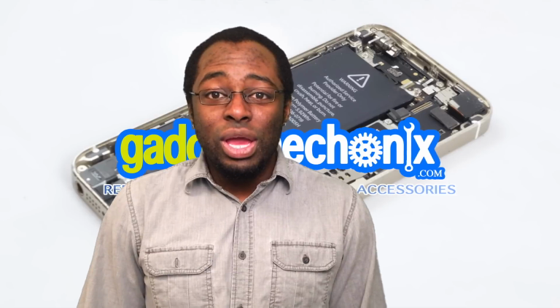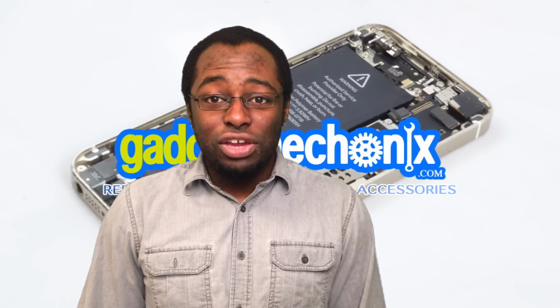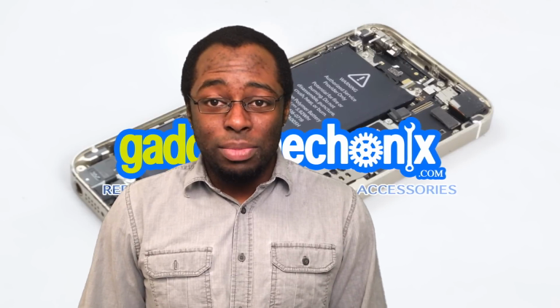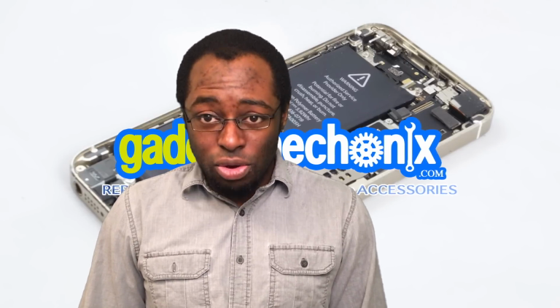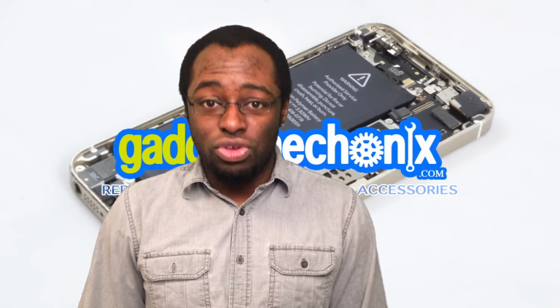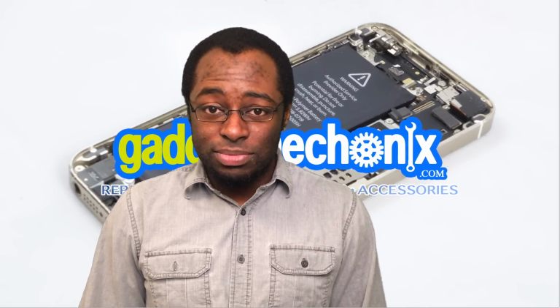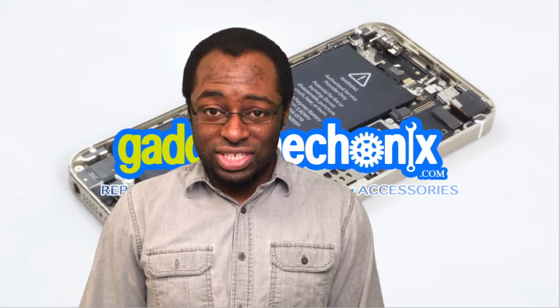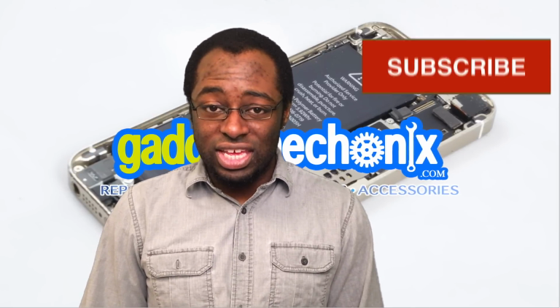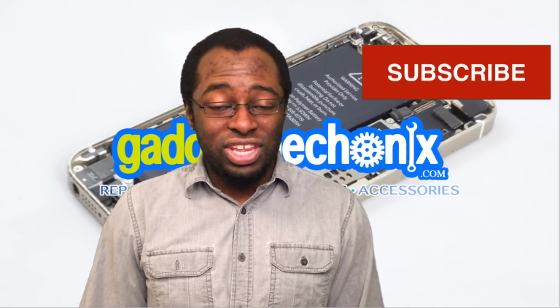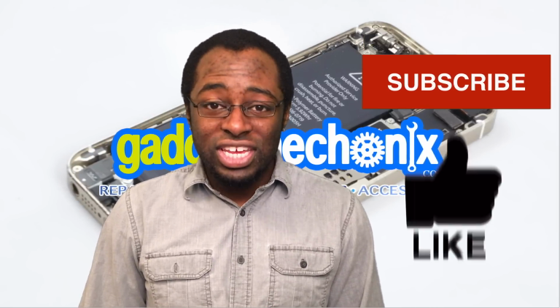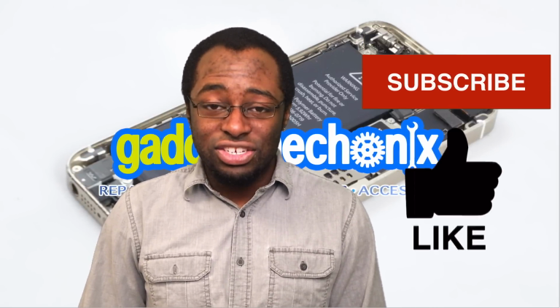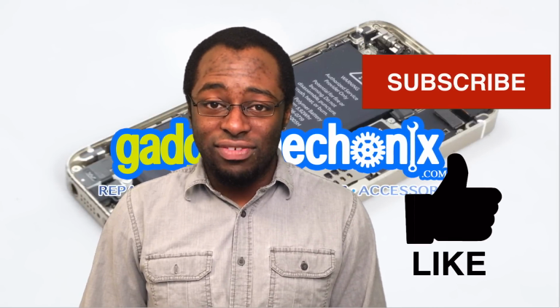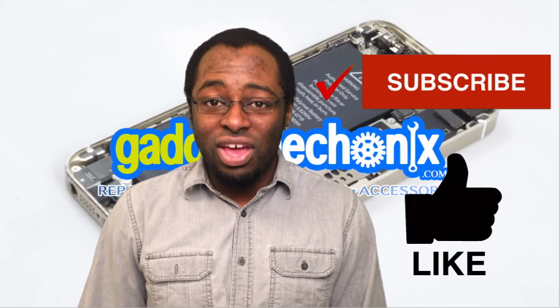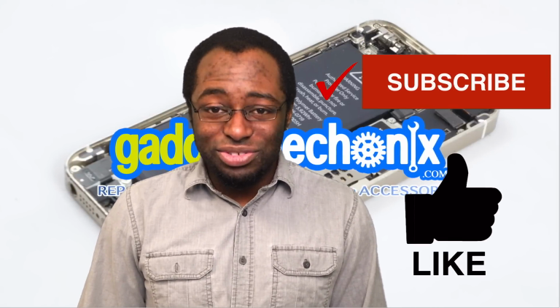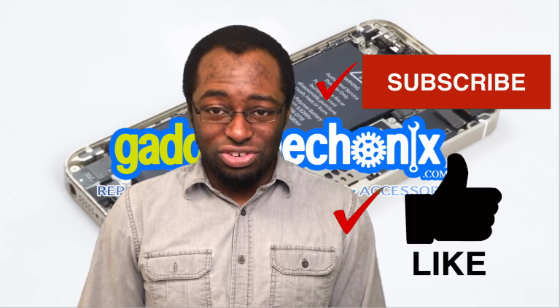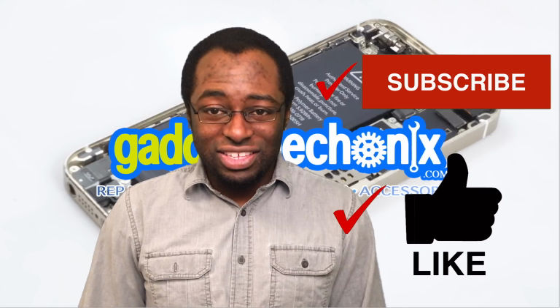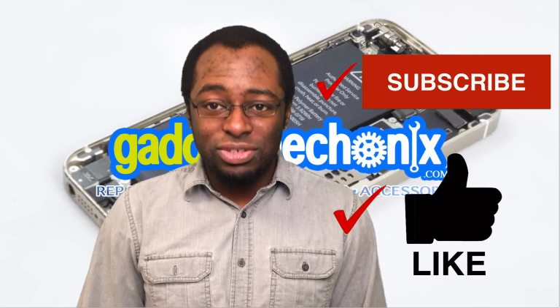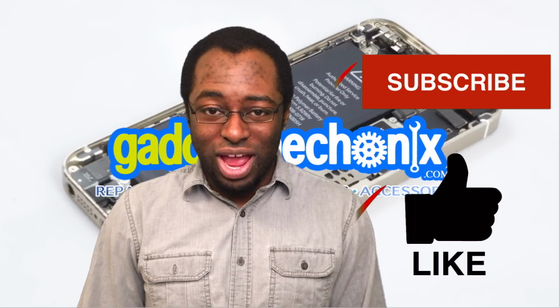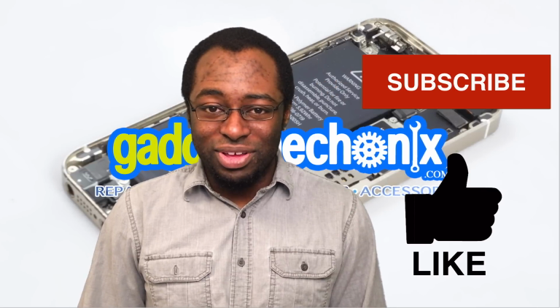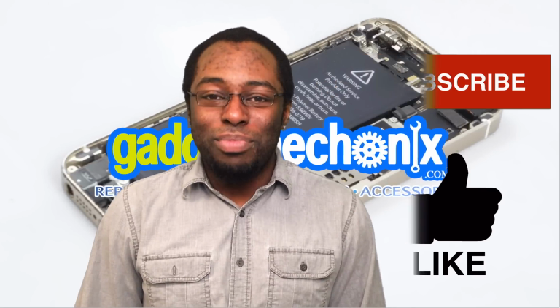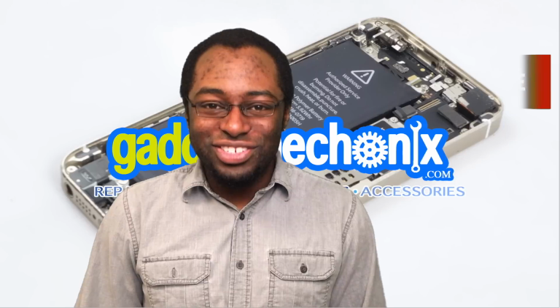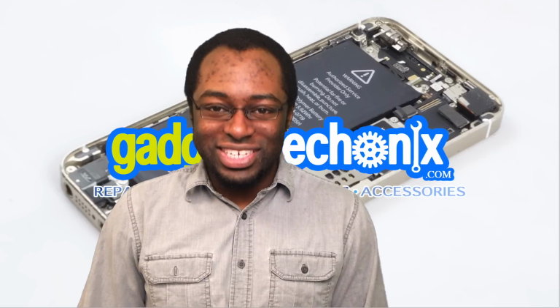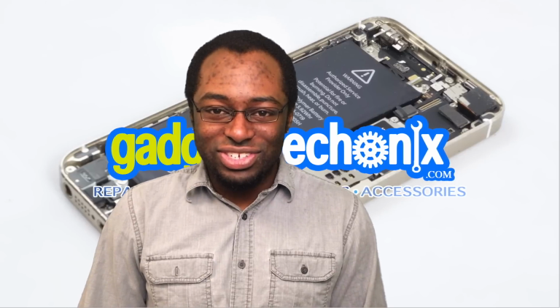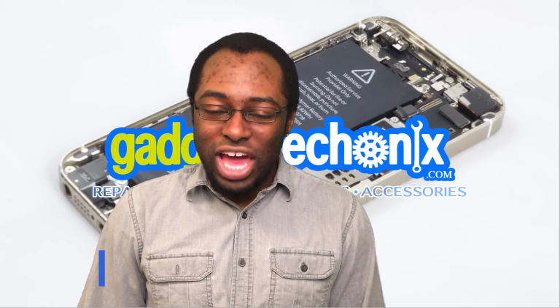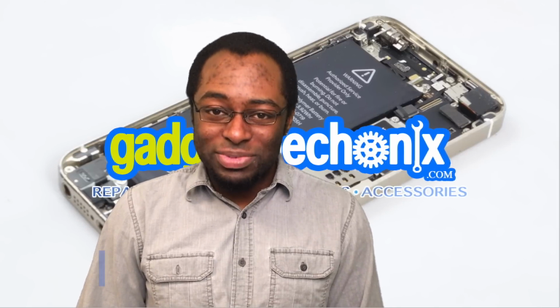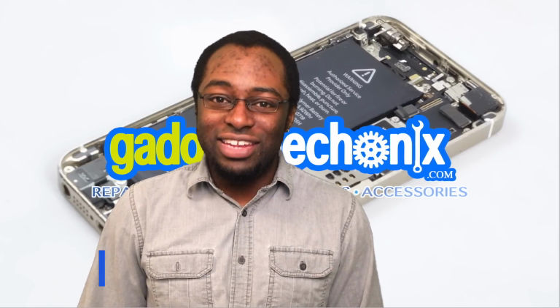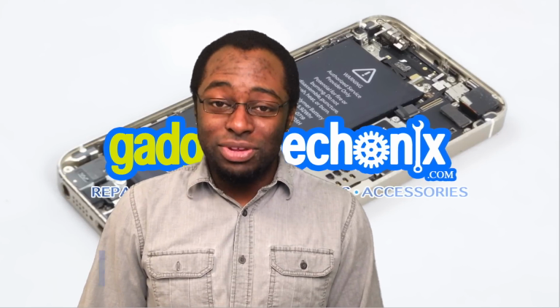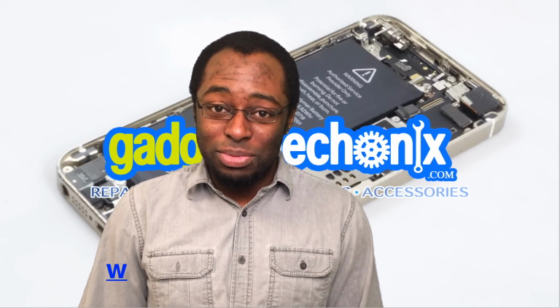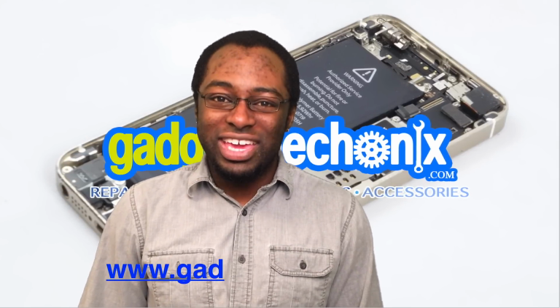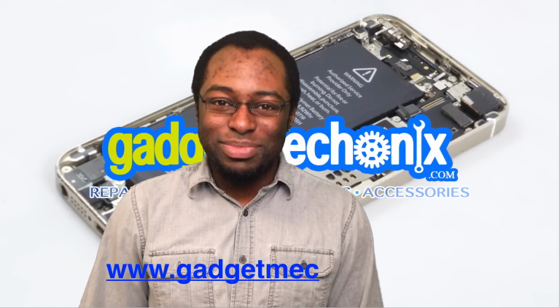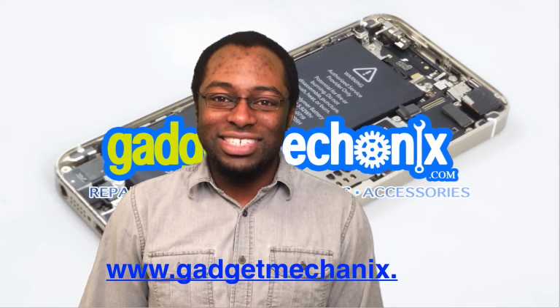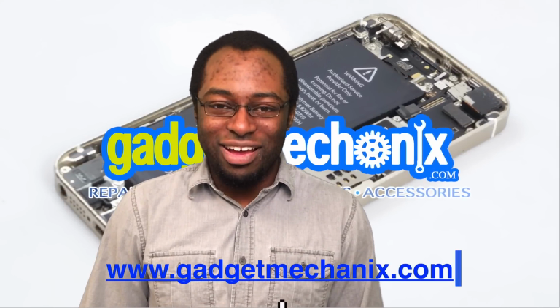We would like you to comment below with your attempts using this technique or any other technique that you have. Also, make sure to like this video and subscribe. For parts, tools, and accessories, check out our website at www.gadgetmechanics.com.